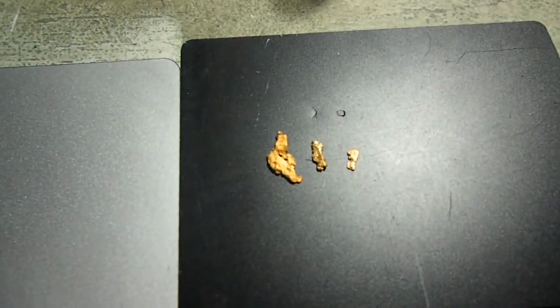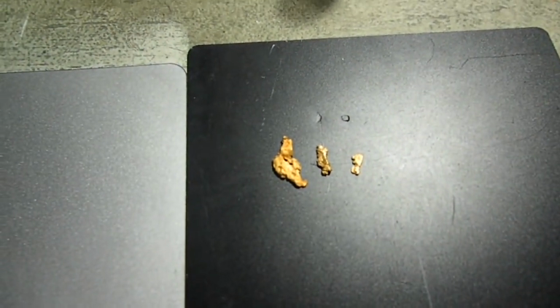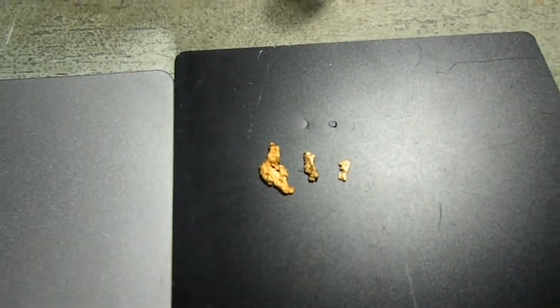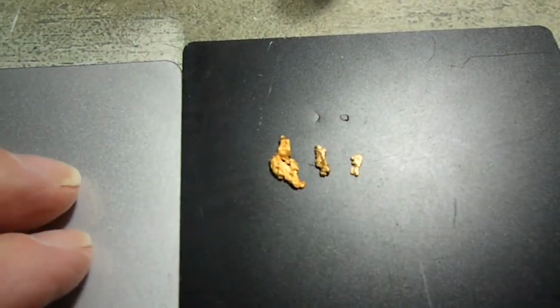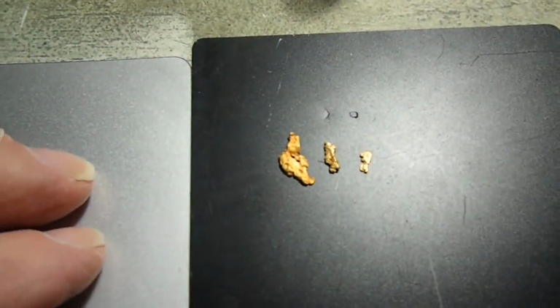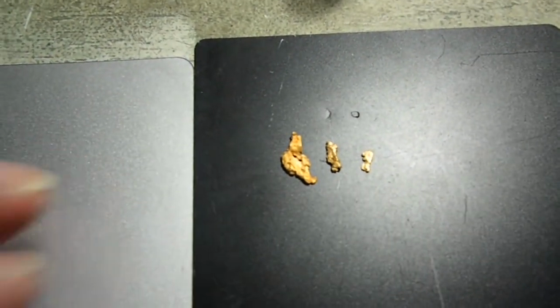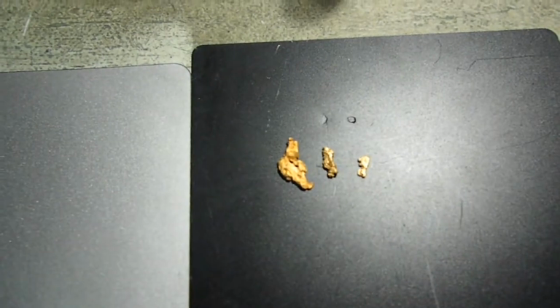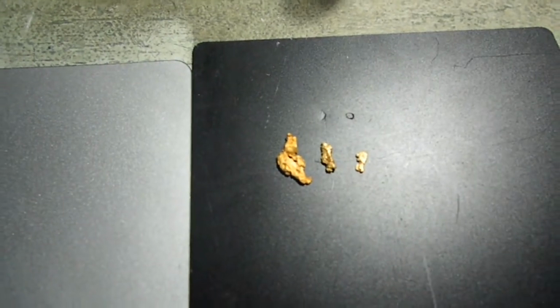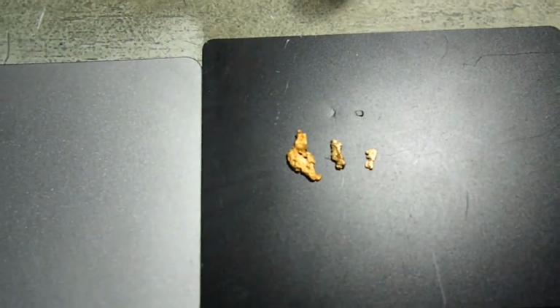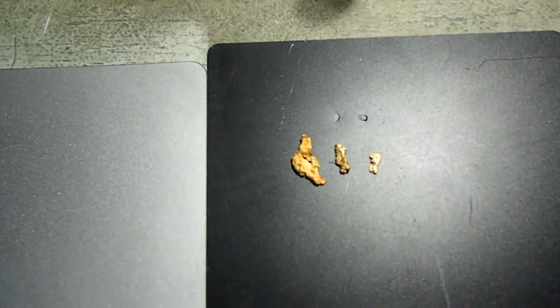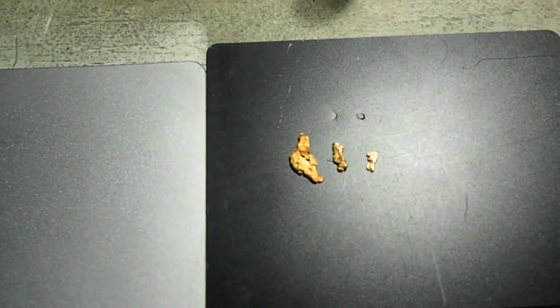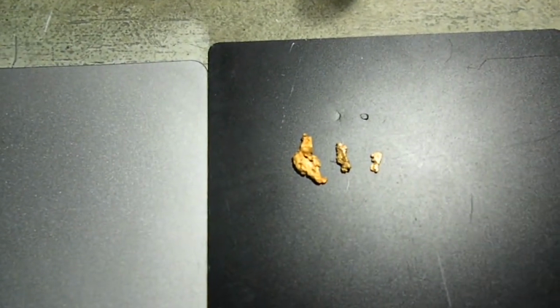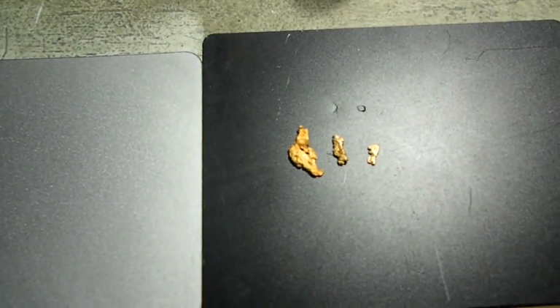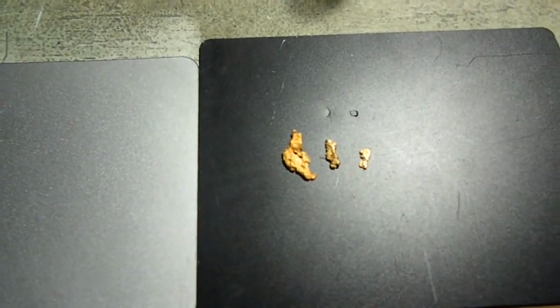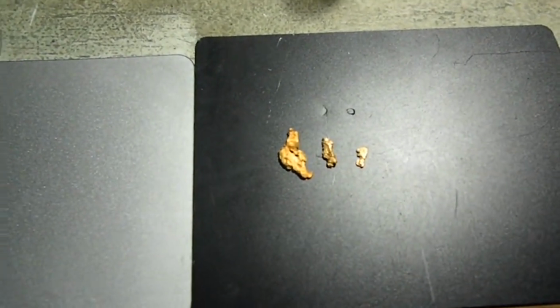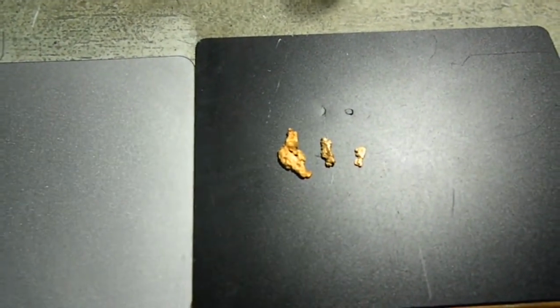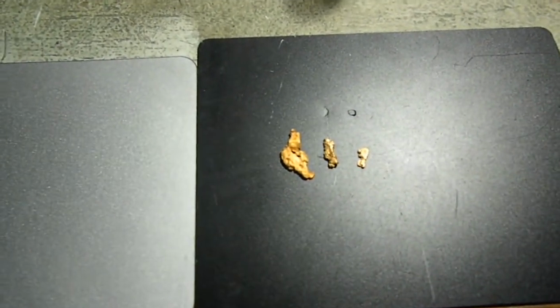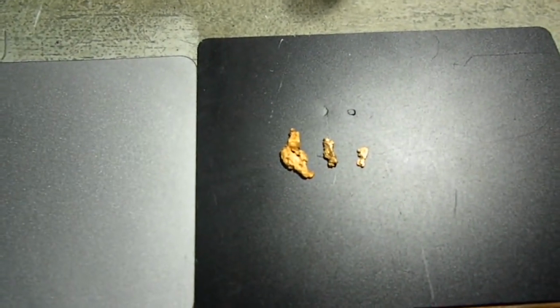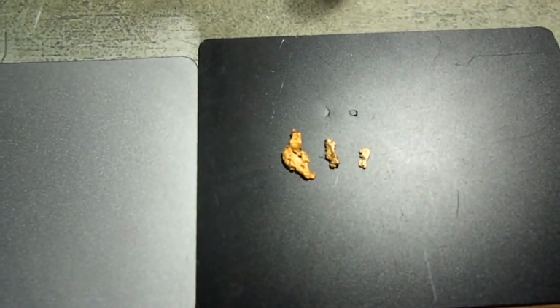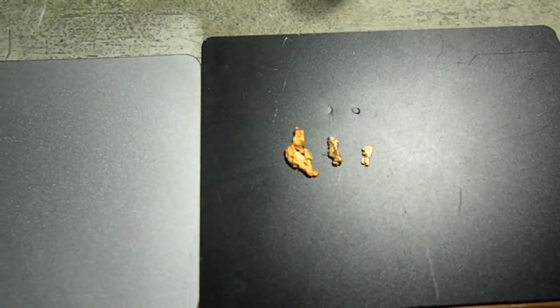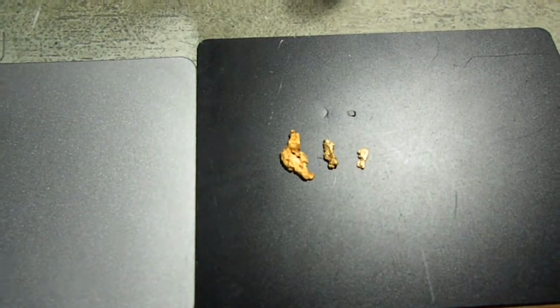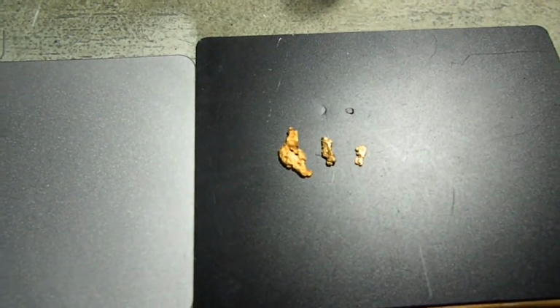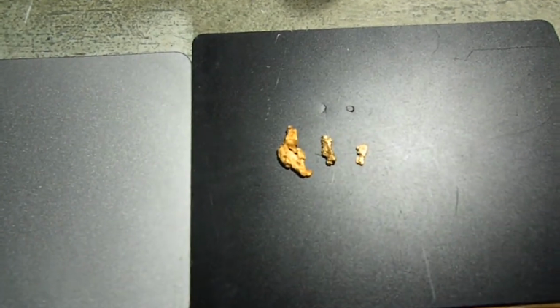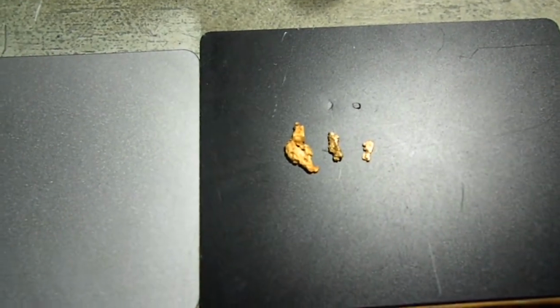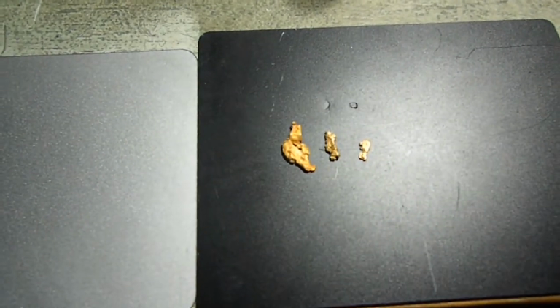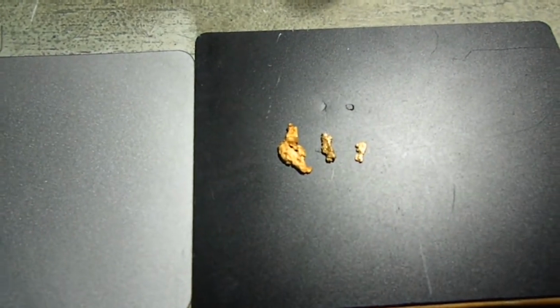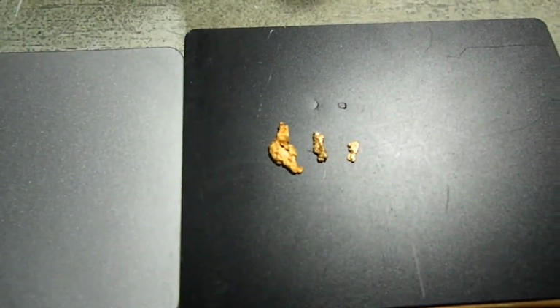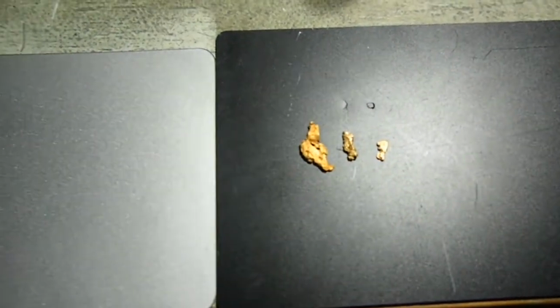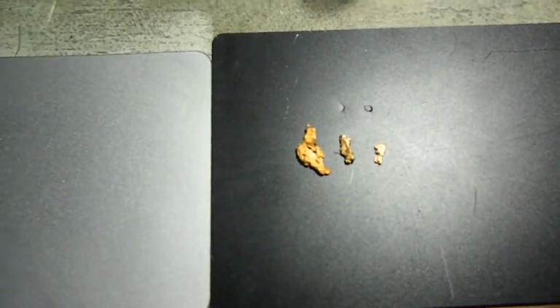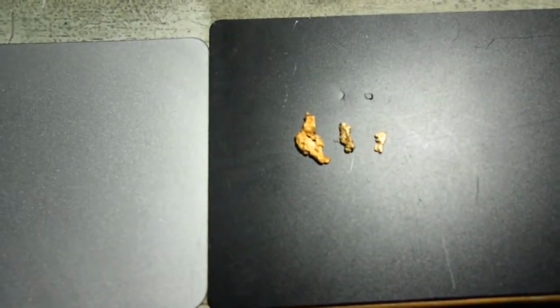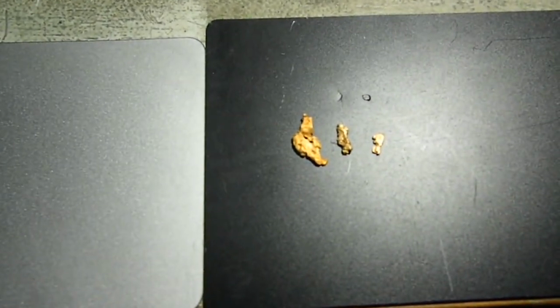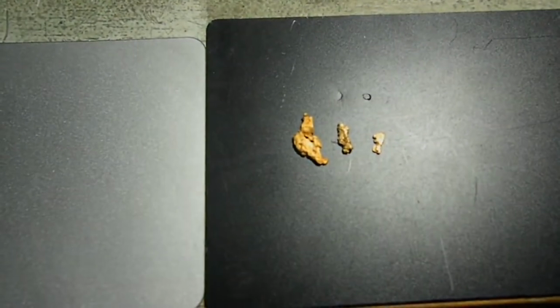Alrighty guys, we're going to let you go. I just thought you might like to see that video of me and my dad digging in the dirt. So we will get back at you guys in the next one. Have a good one, all. Bye bye.